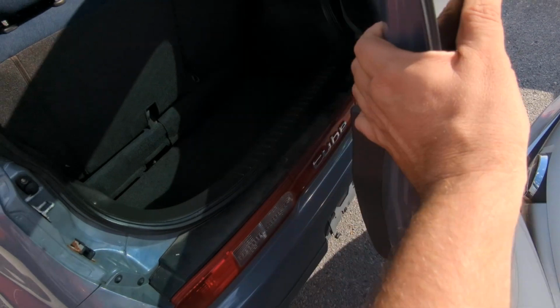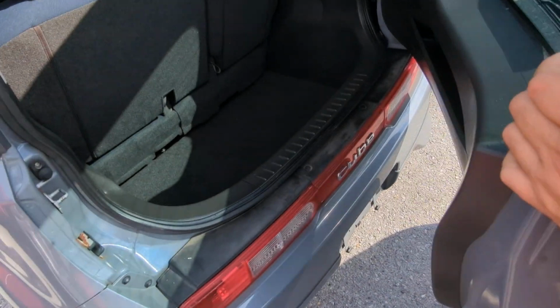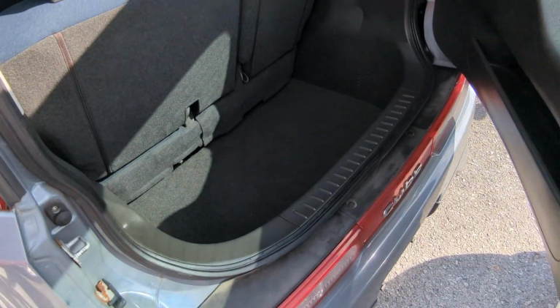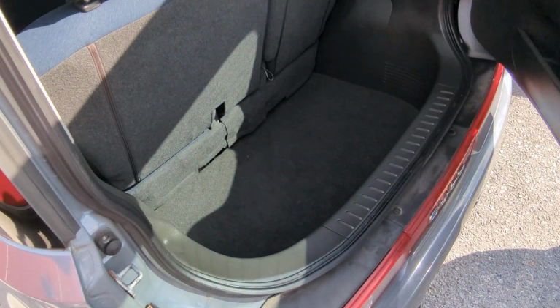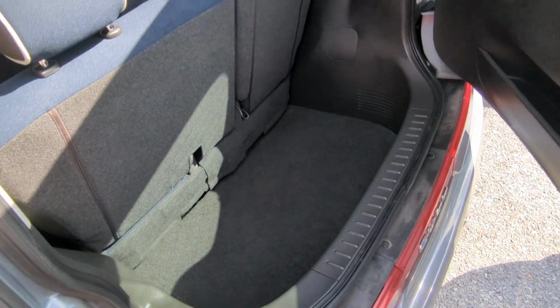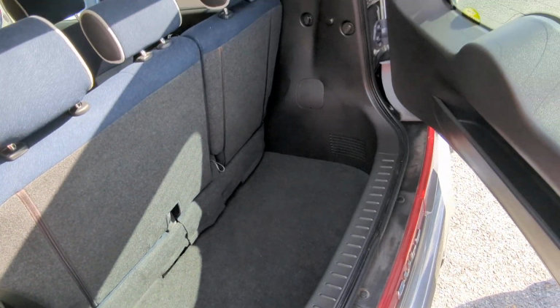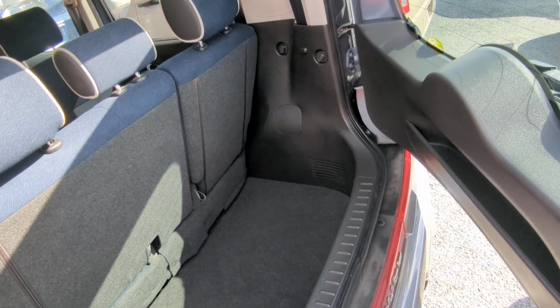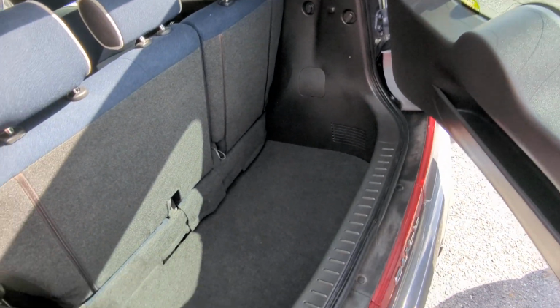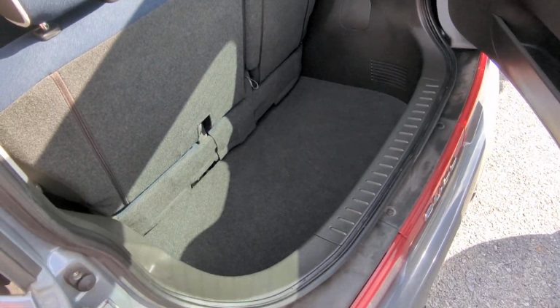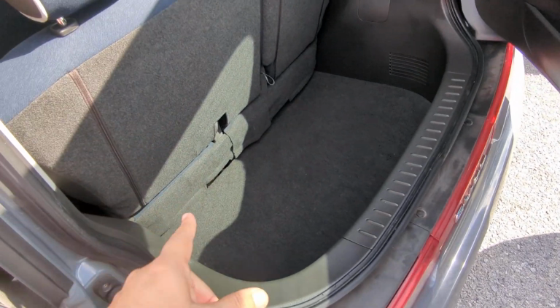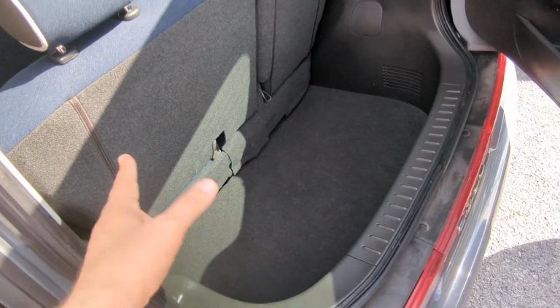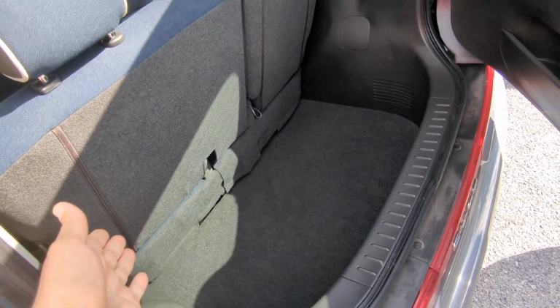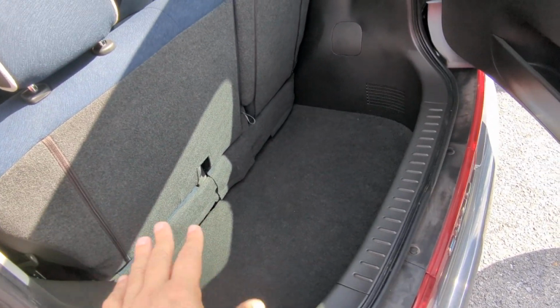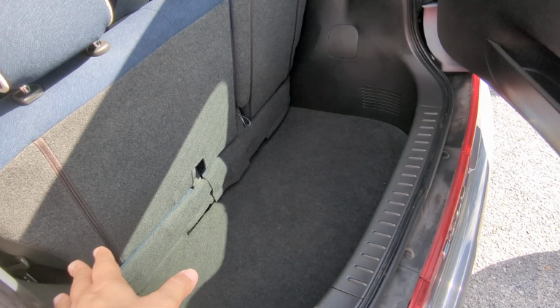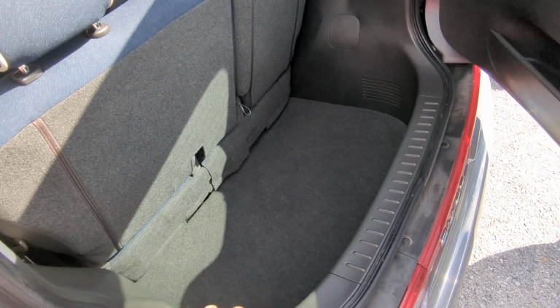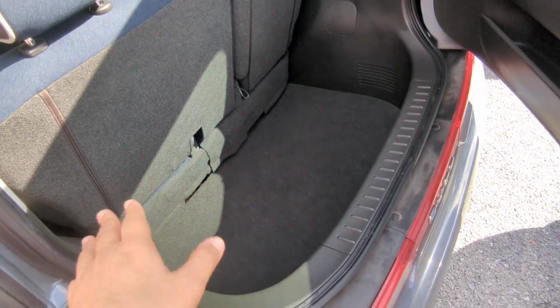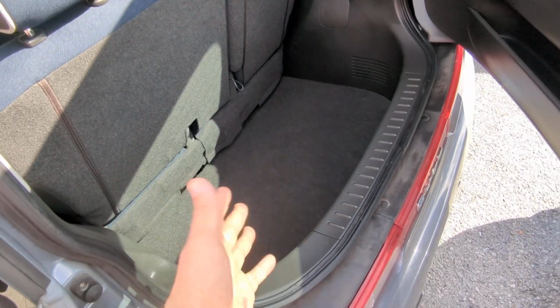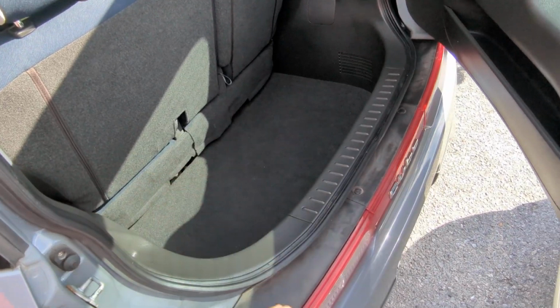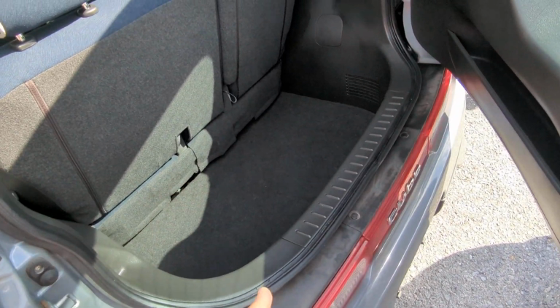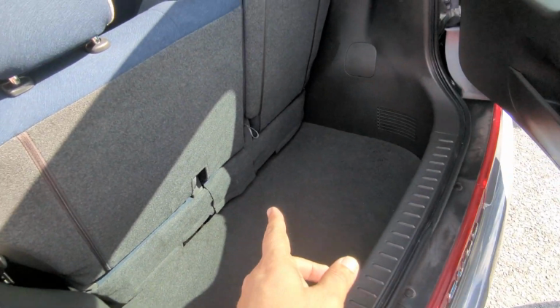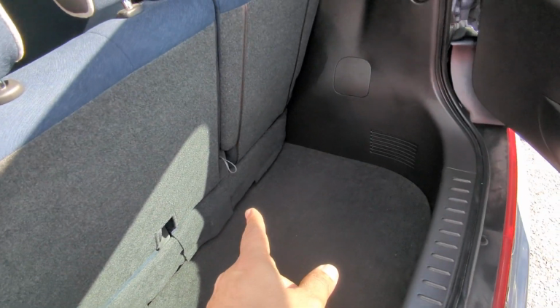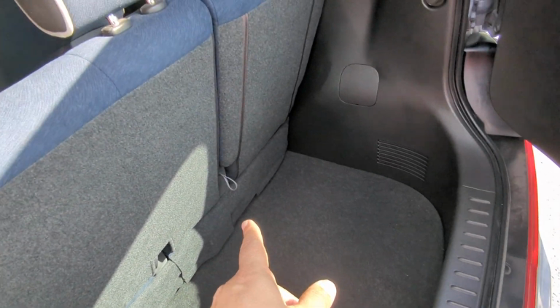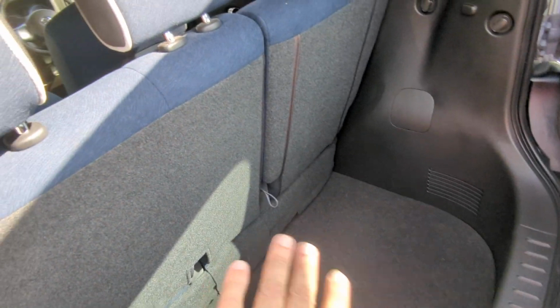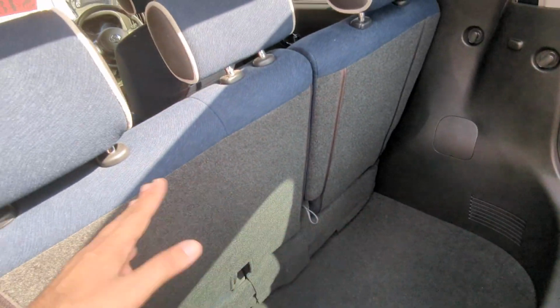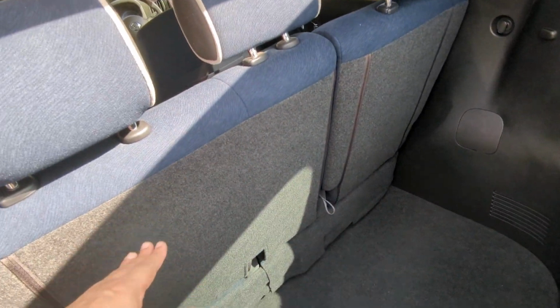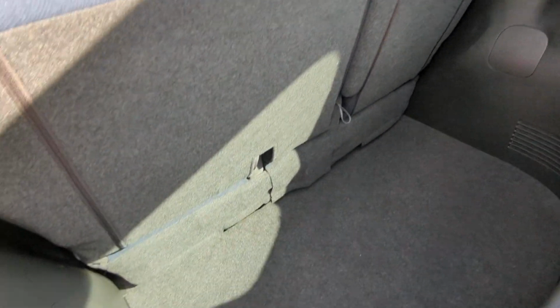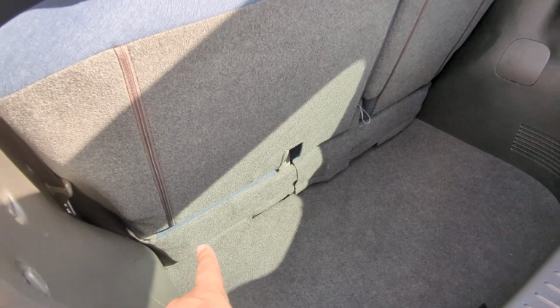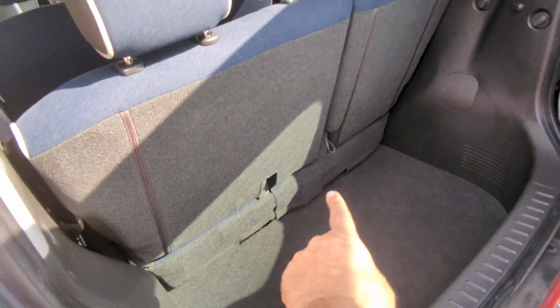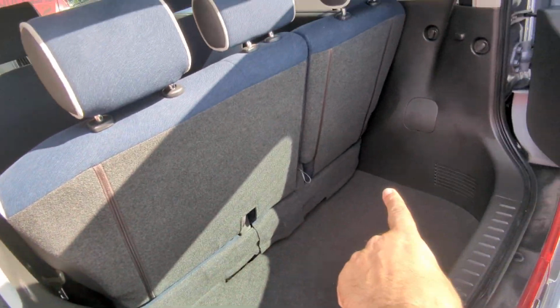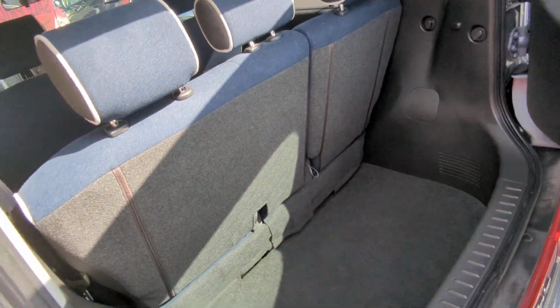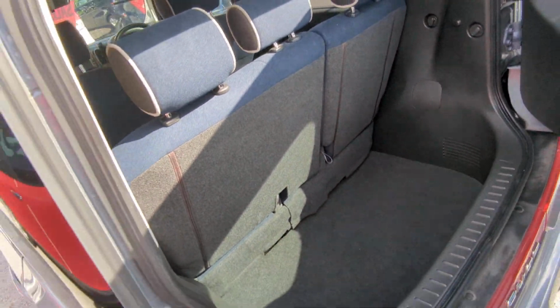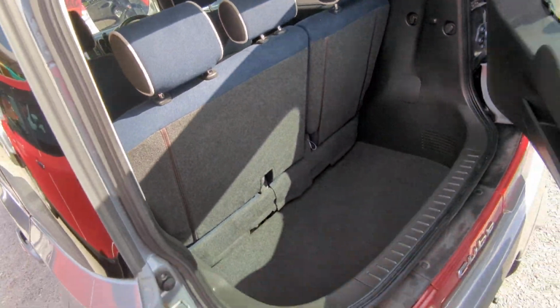Here's the space you have with the seat all the way back. You can probably slide this up about five or six inches and get even more space. You can also put the seats down, but you will have a hump — they don't go perfectly flat.